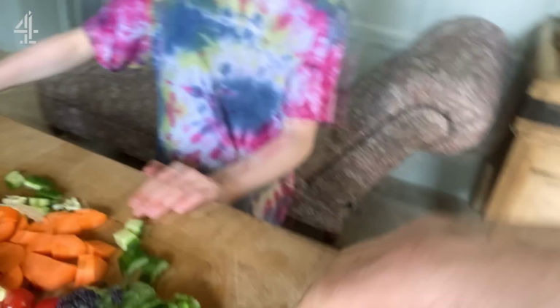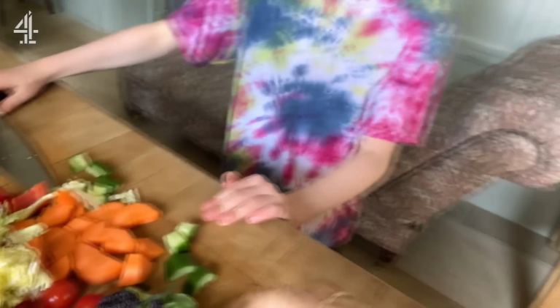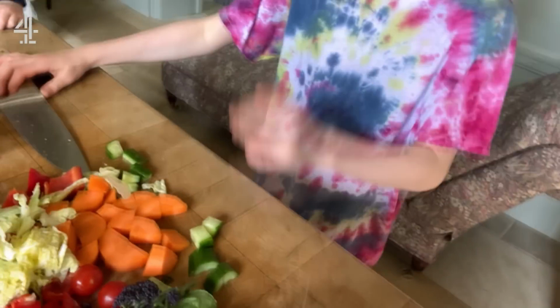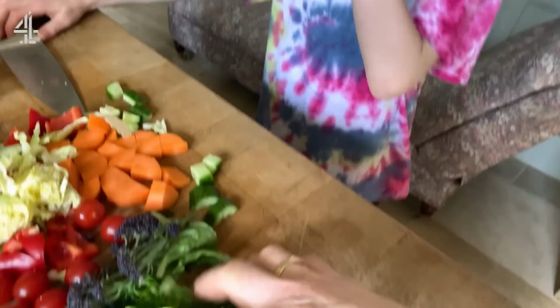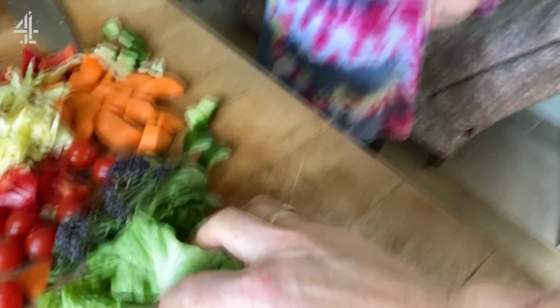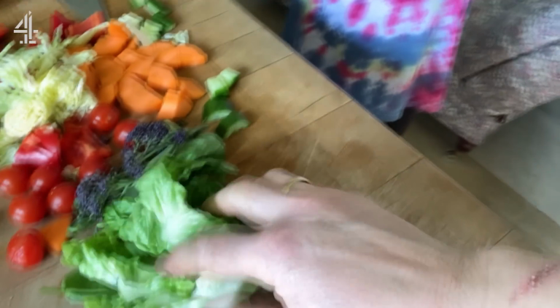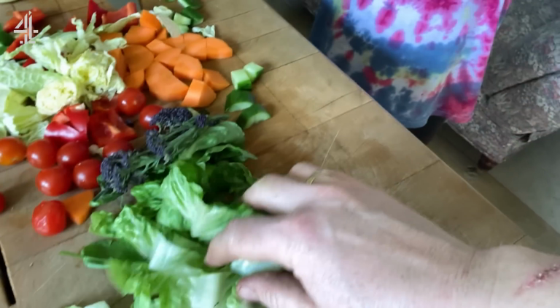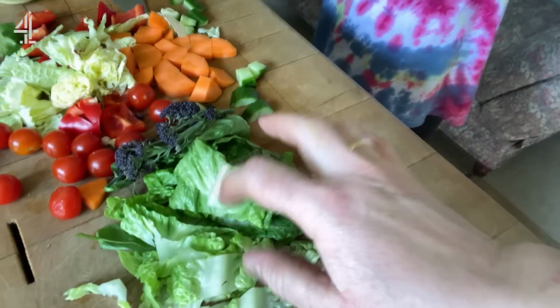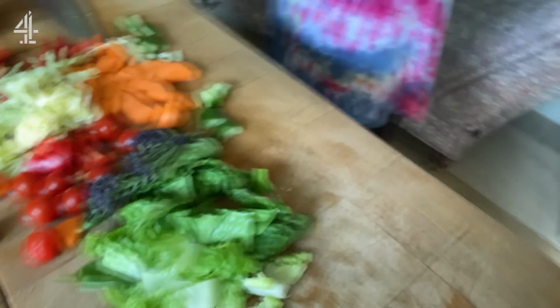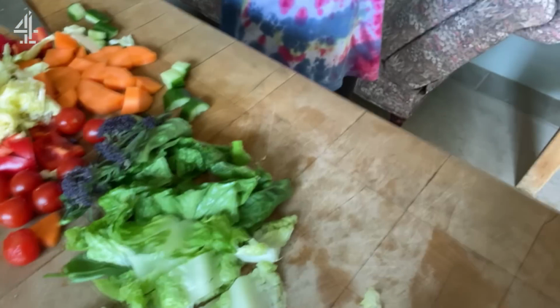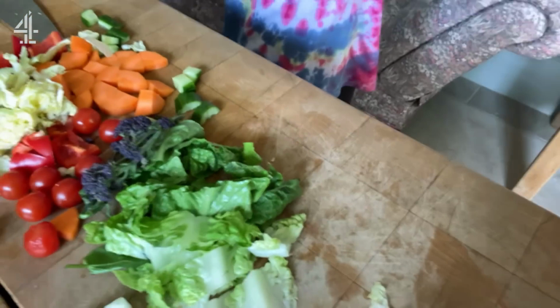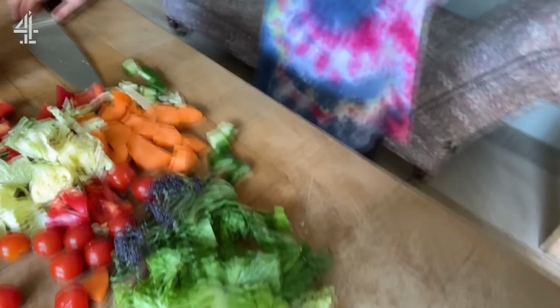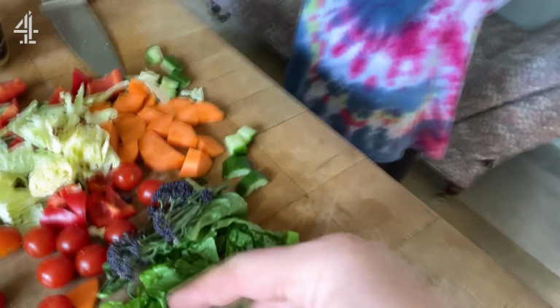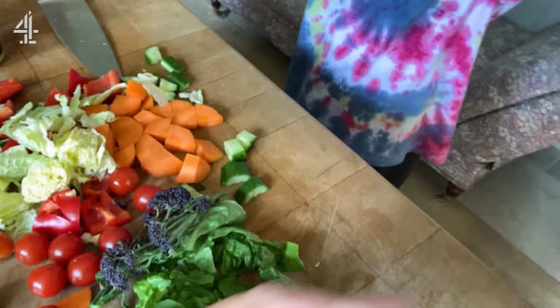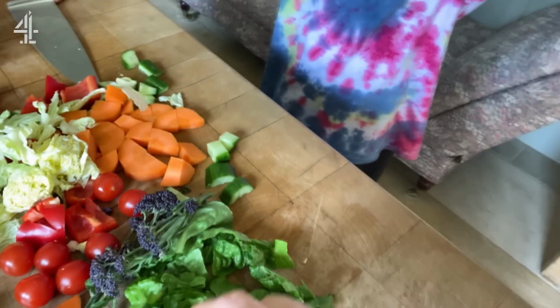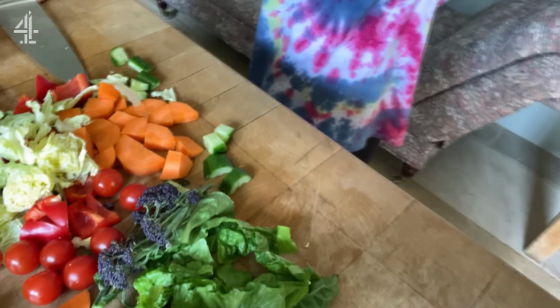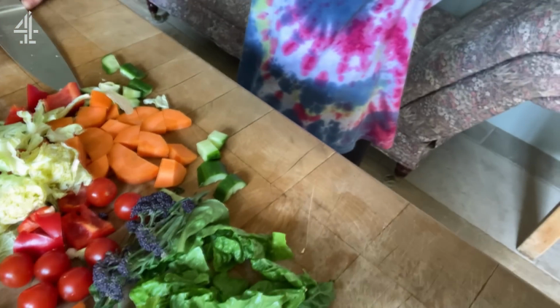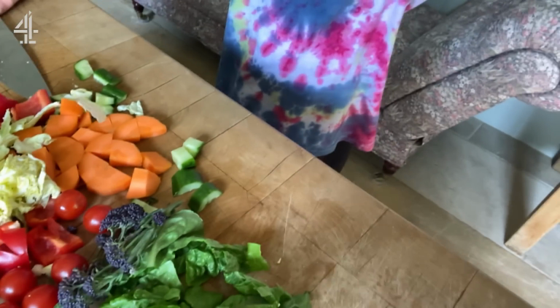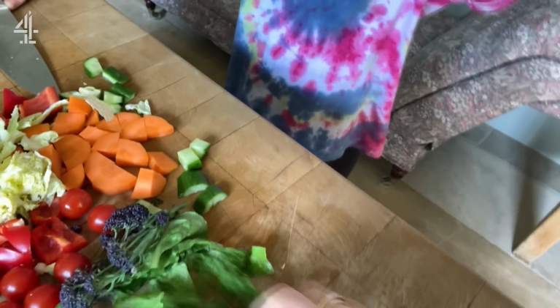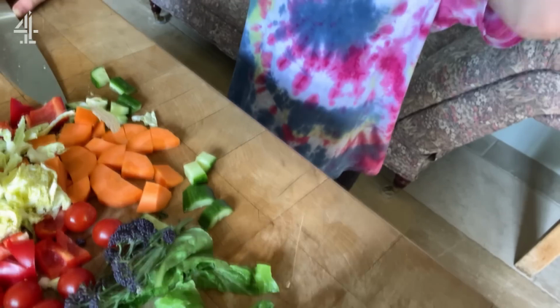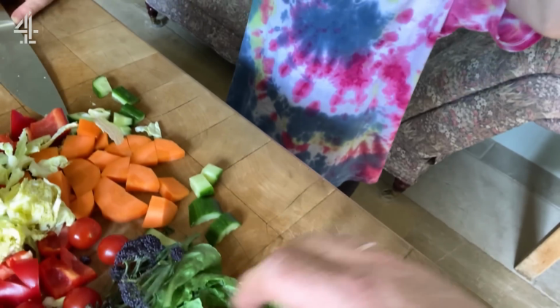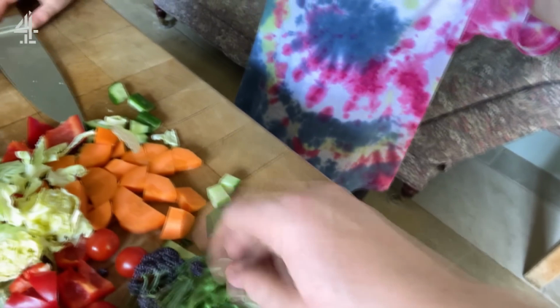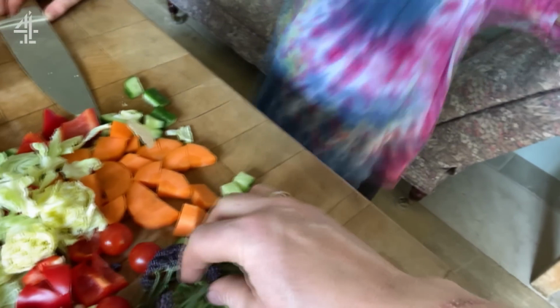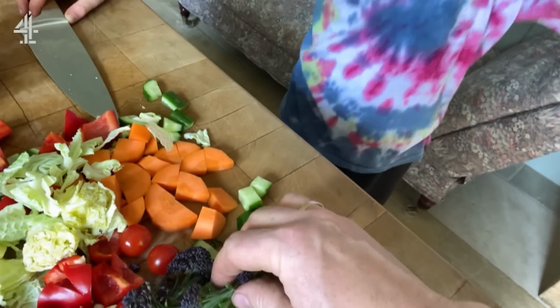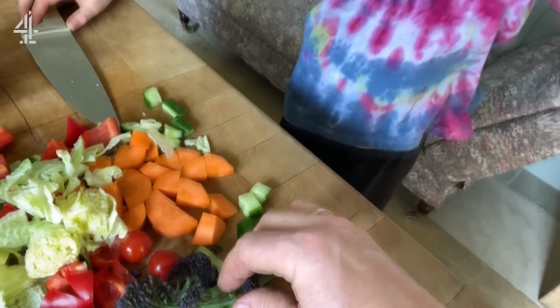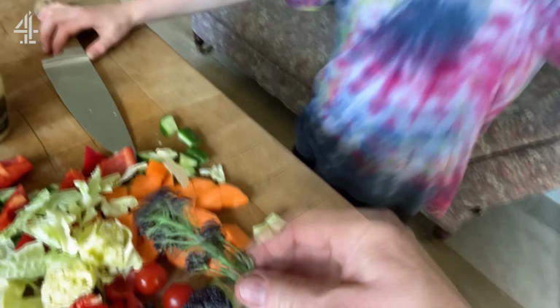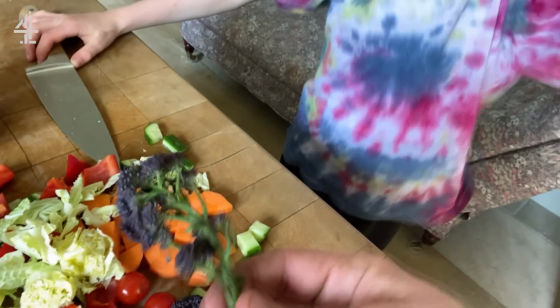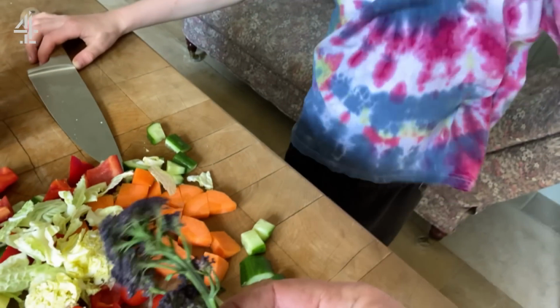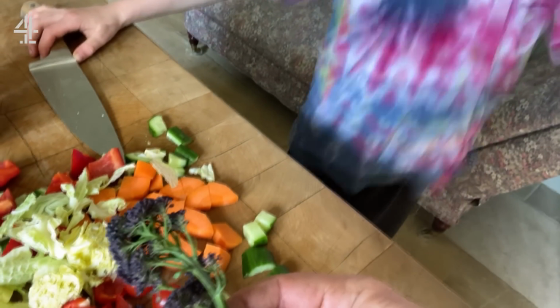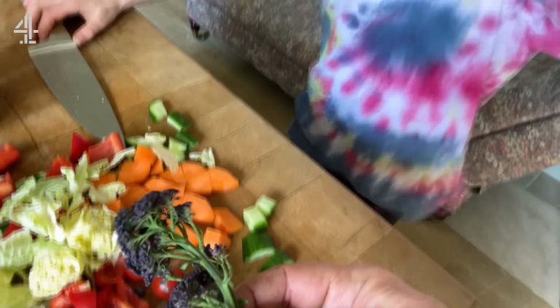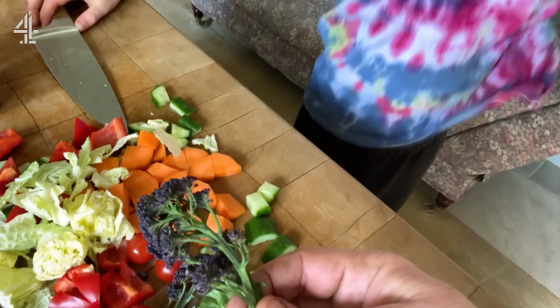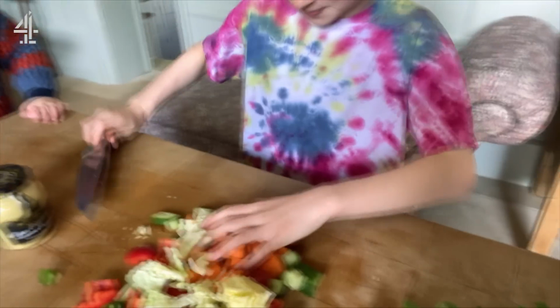We've got the more predictable salad leaves here, you know anything you've got. I've got a bit of watercress, a bit of gem, romaine, but also you can get things like broccoli in there as well.